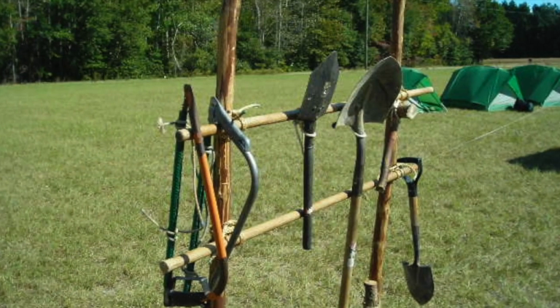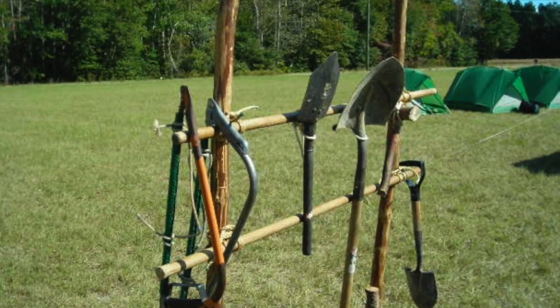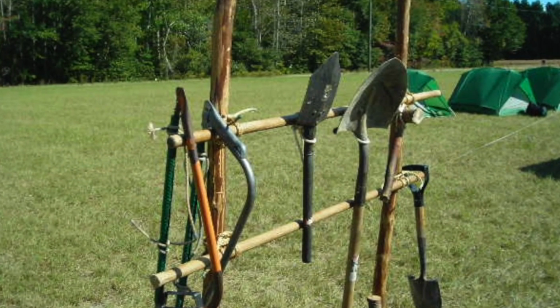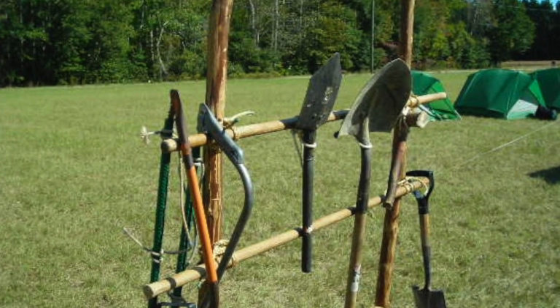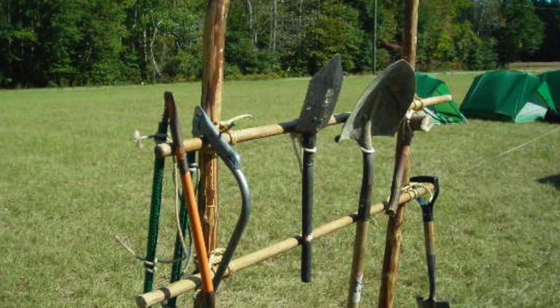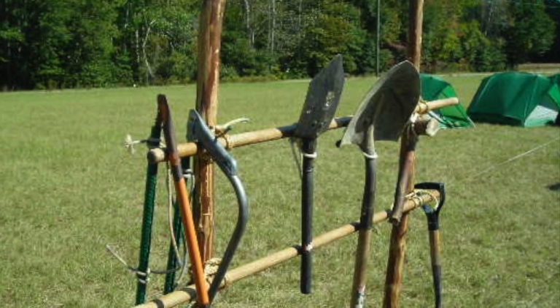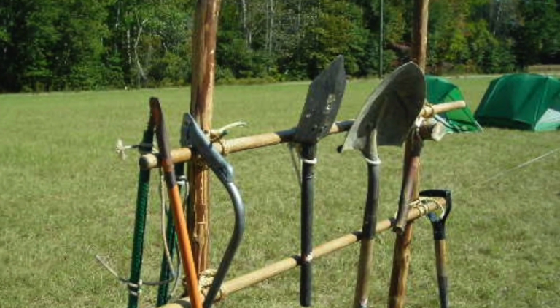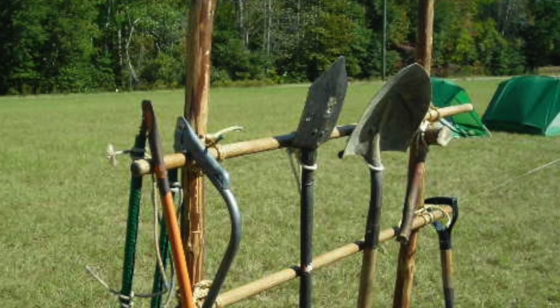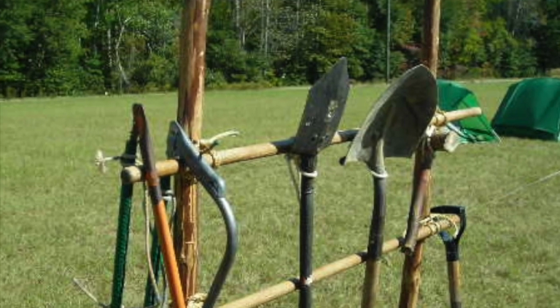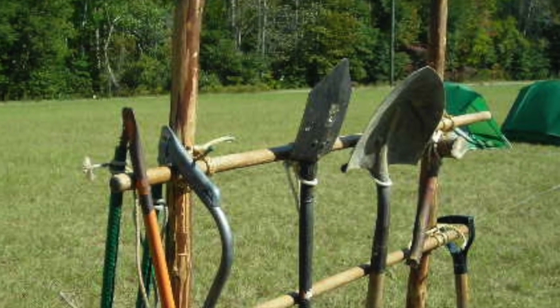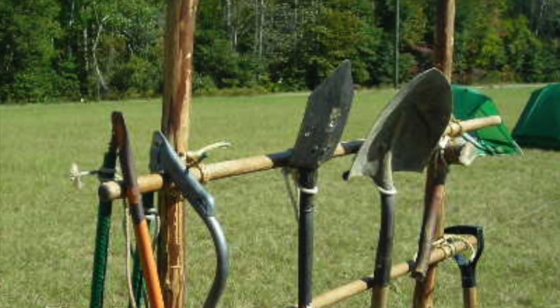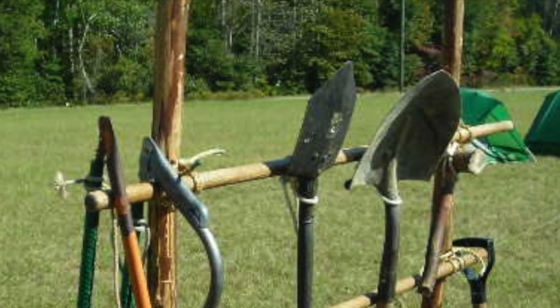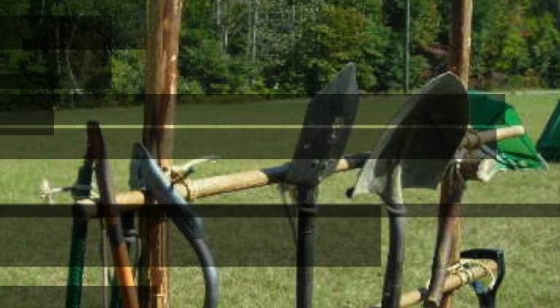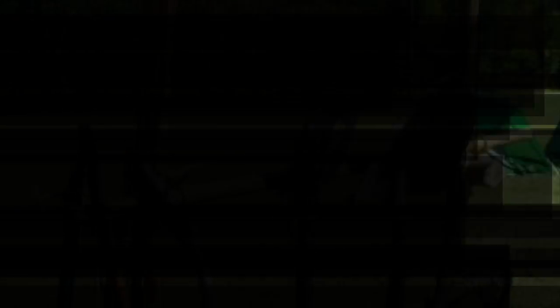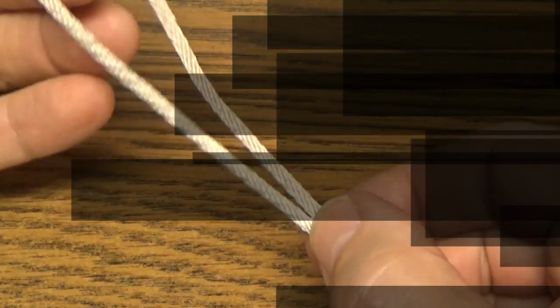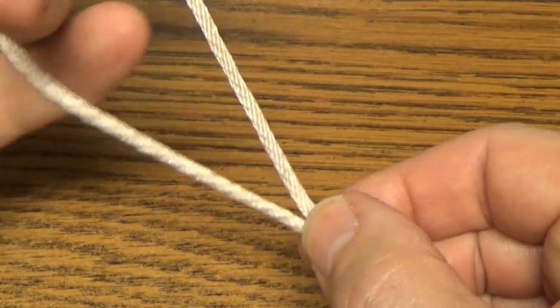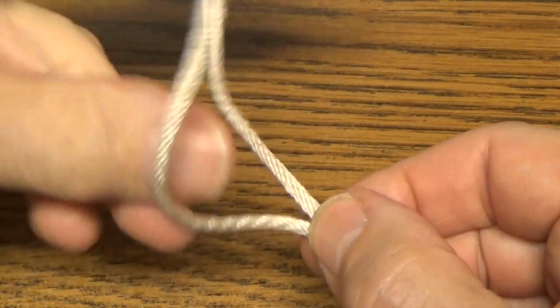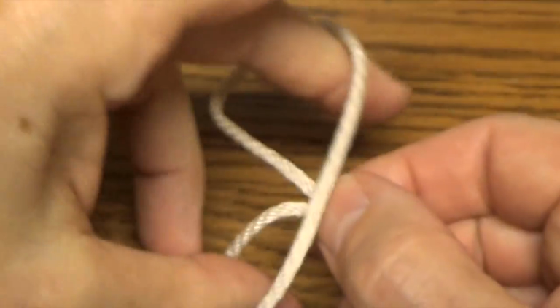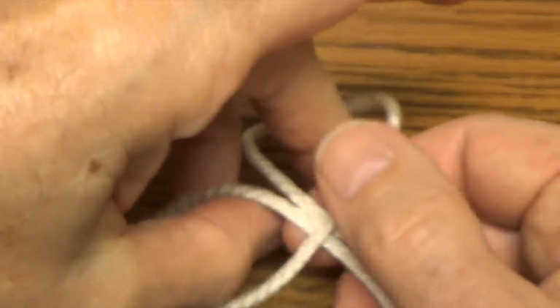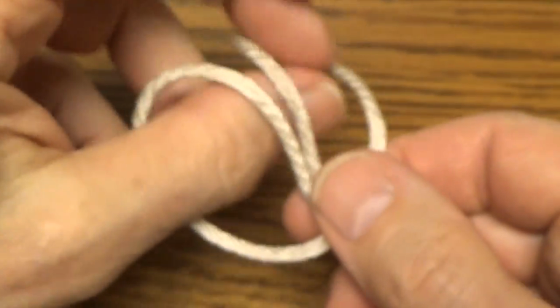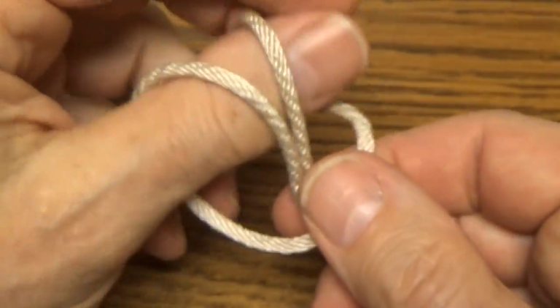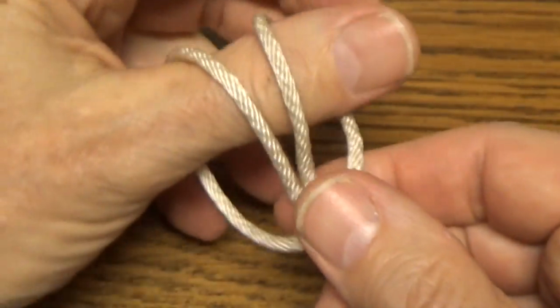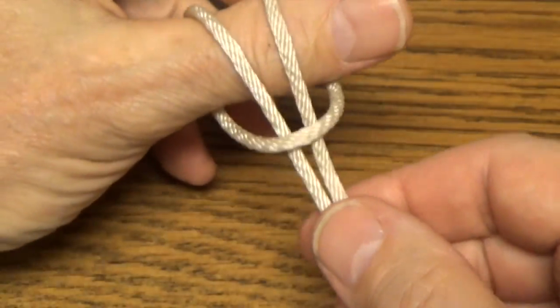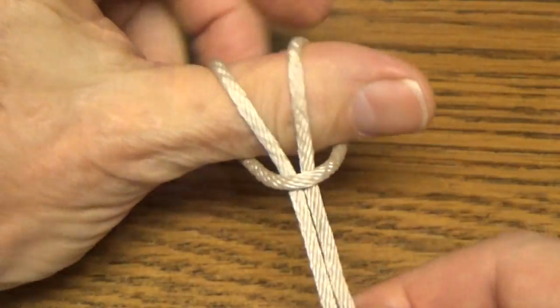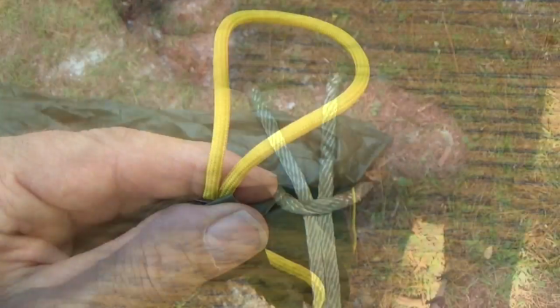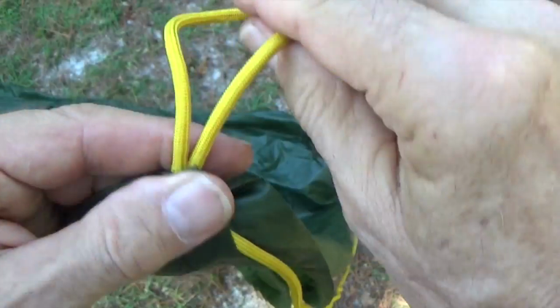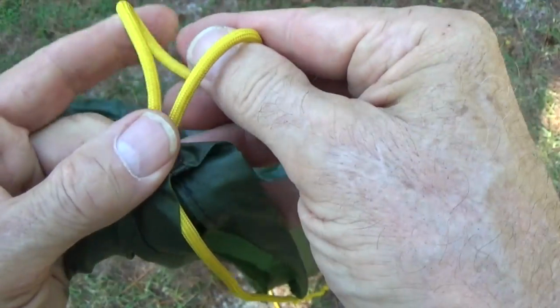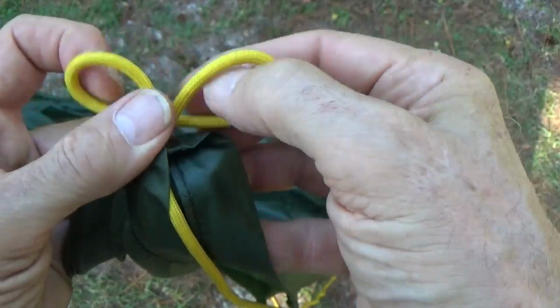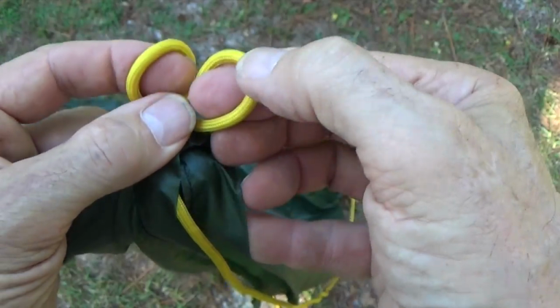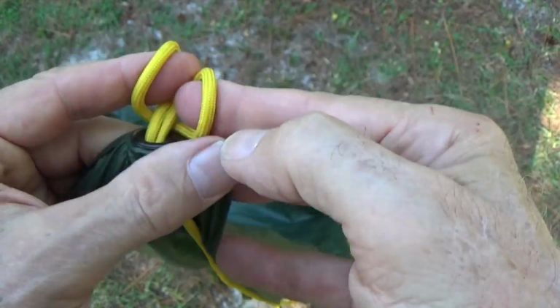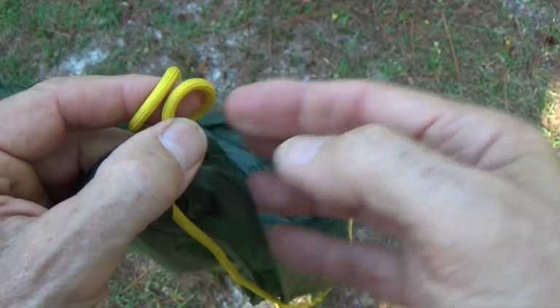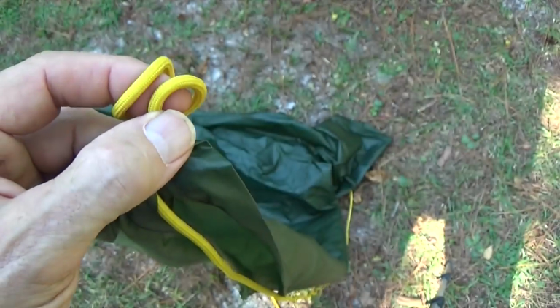Using lark's heads to attach loops of line to a crossbar is a handy way to hang items. A lark's head can be preformed so it's ready to place around an object, as when securing a stick to a ridge line at the grommet.